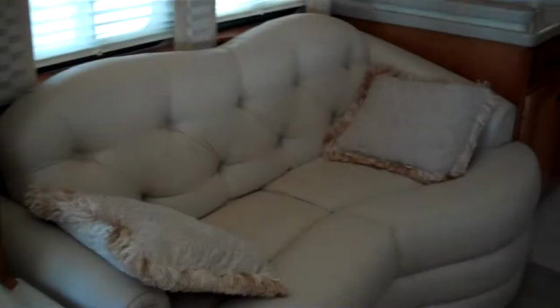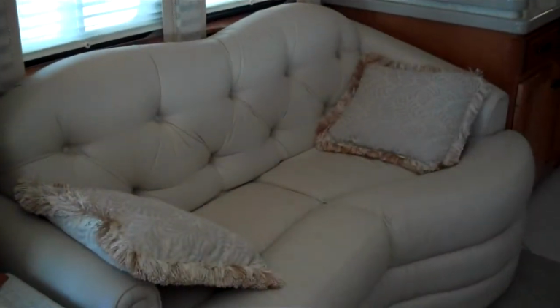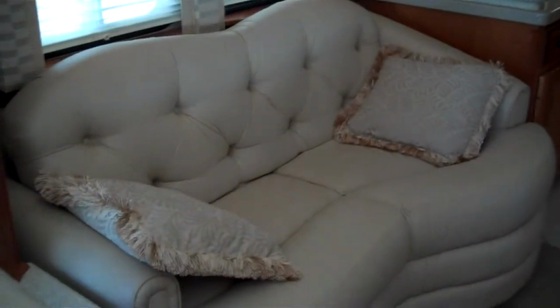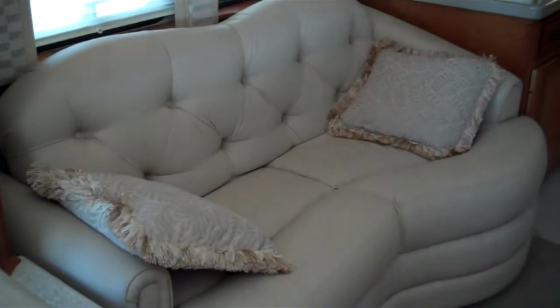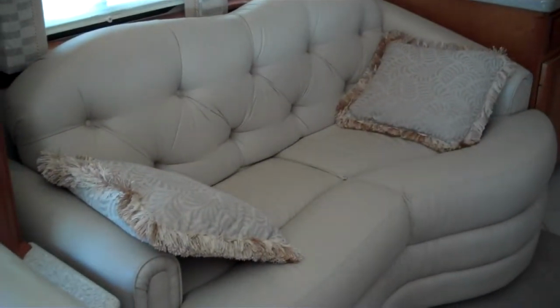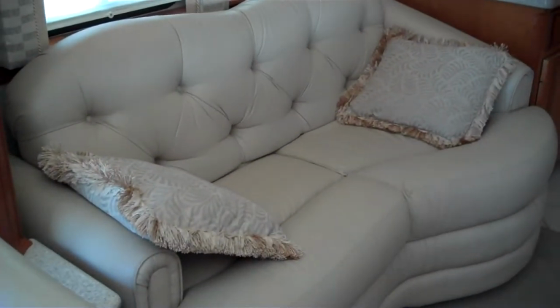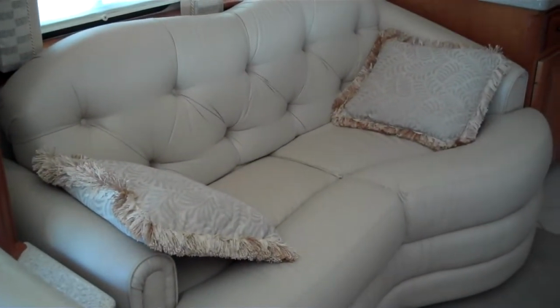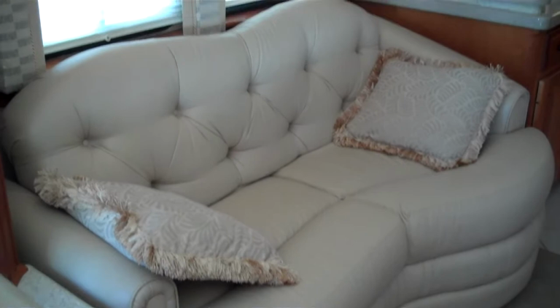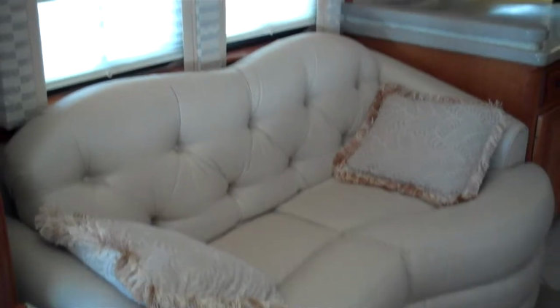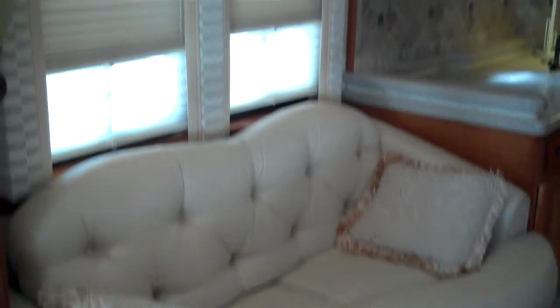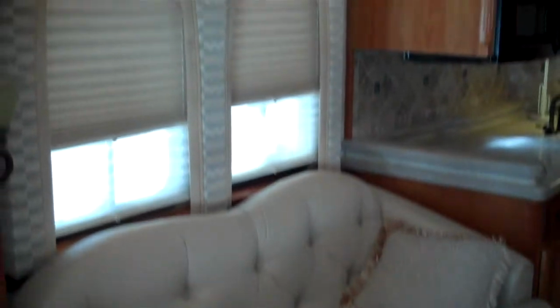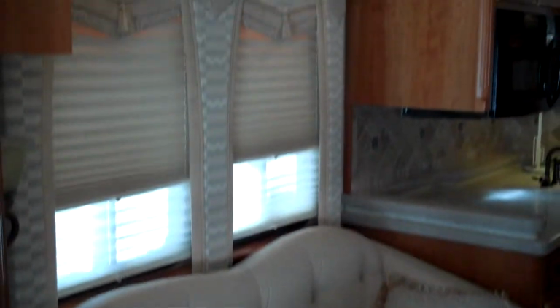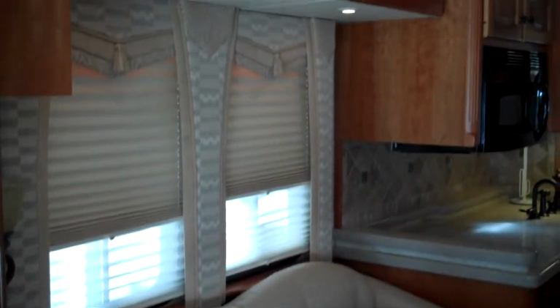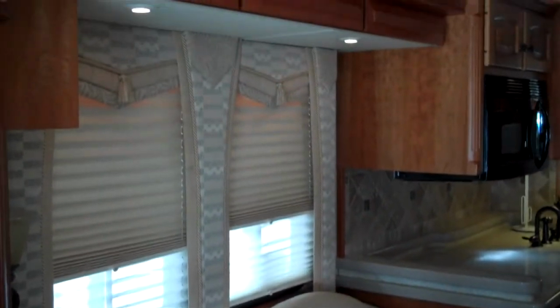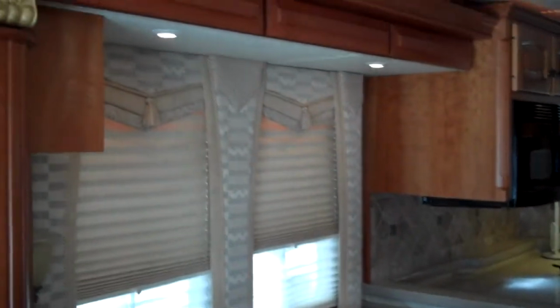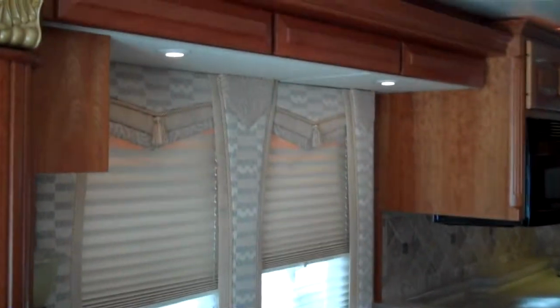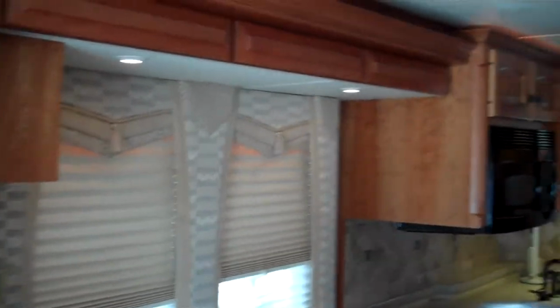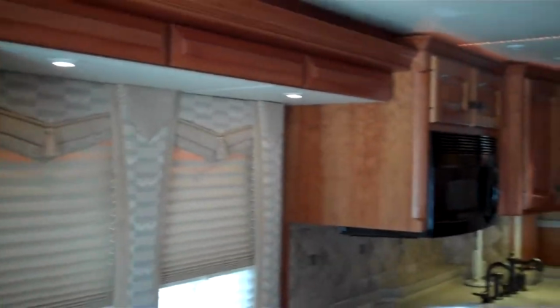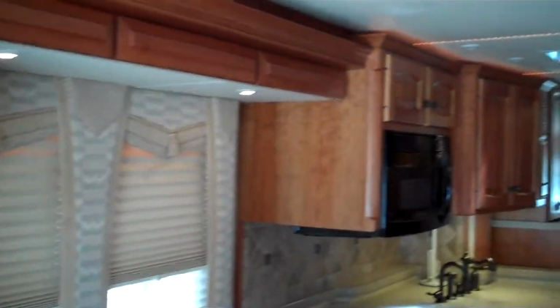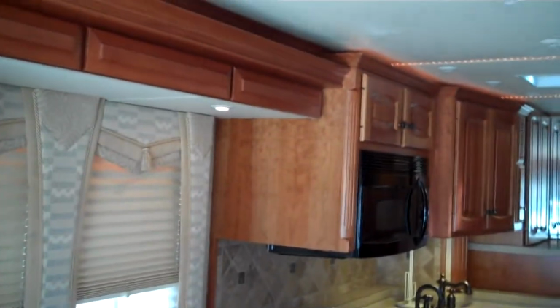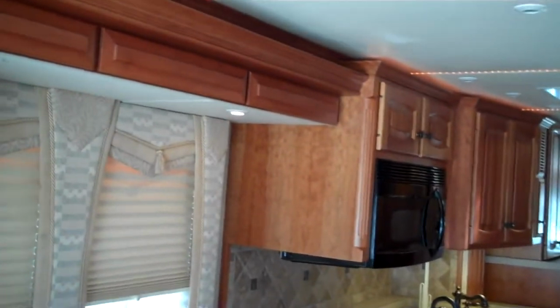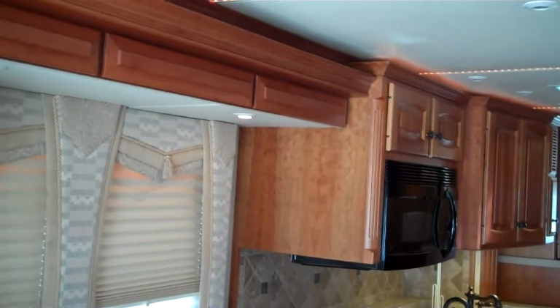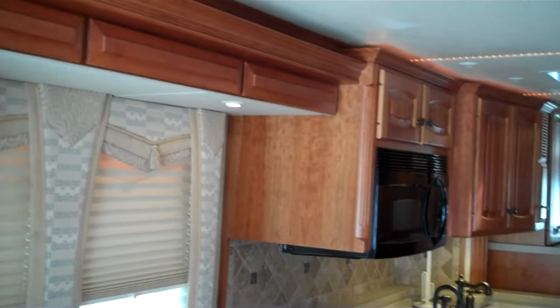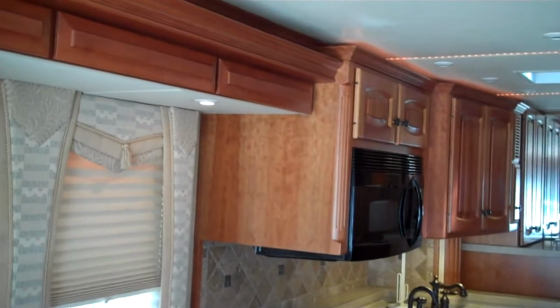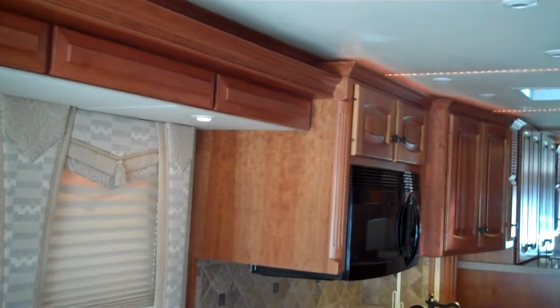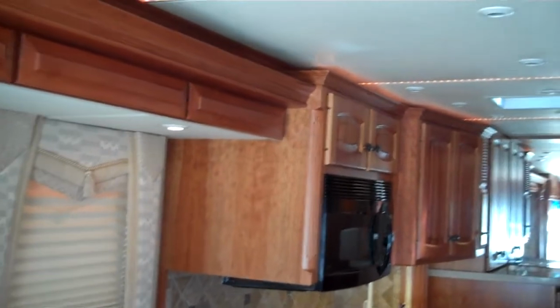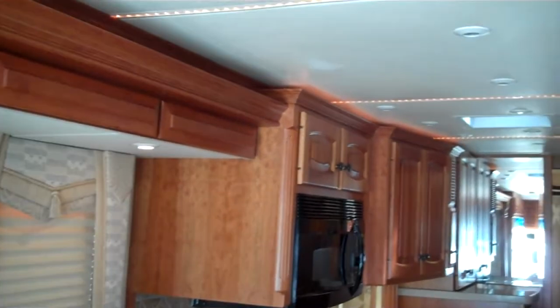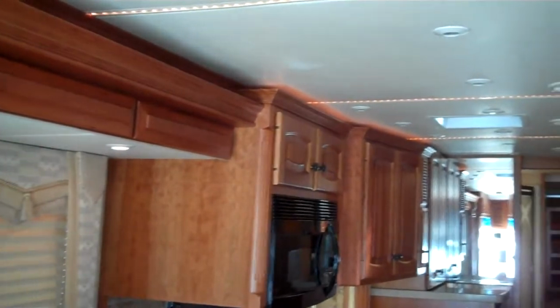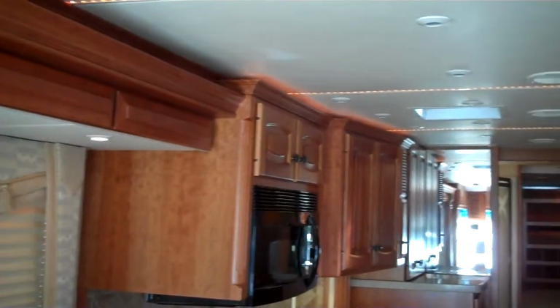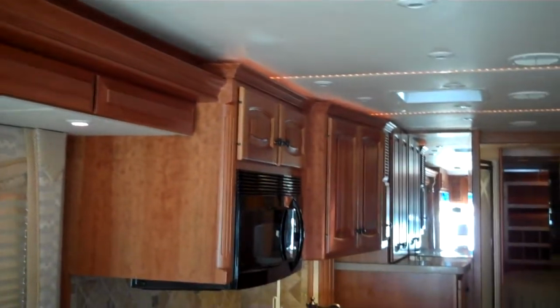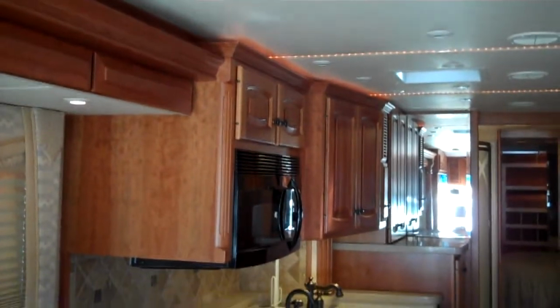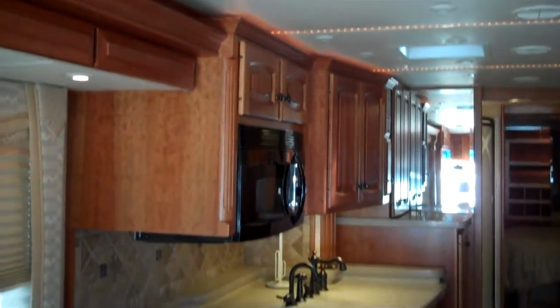Villa furniture, day-night shades. There's a 3100-watt inverter. This camper is equipped with 50-amp service.